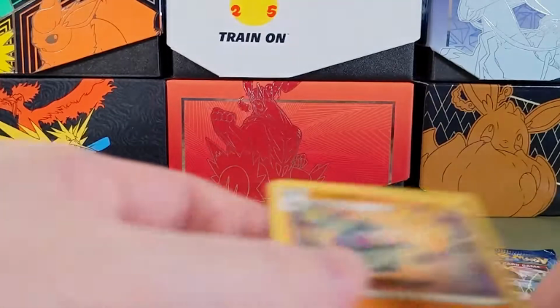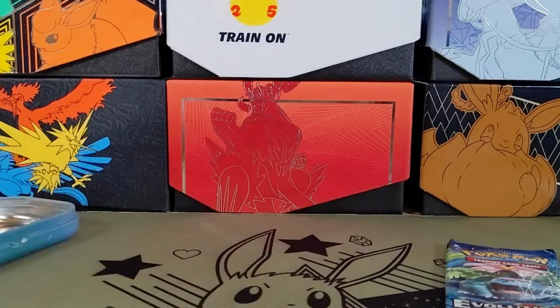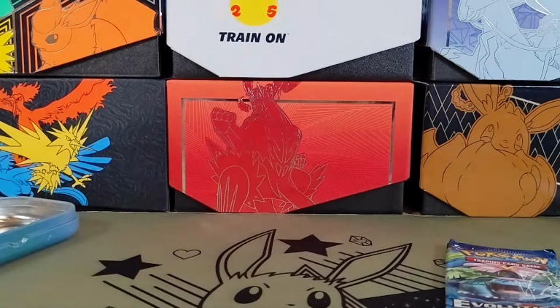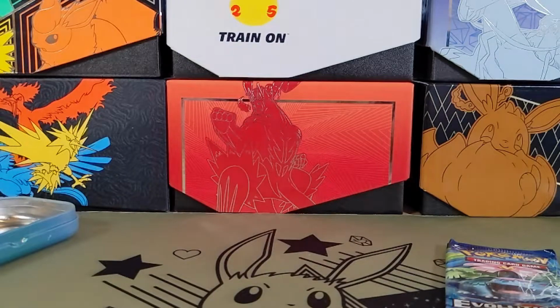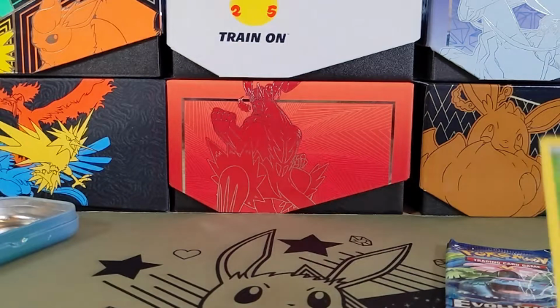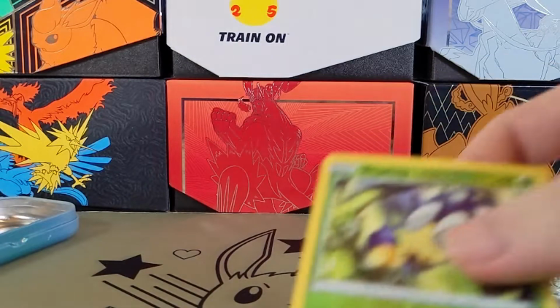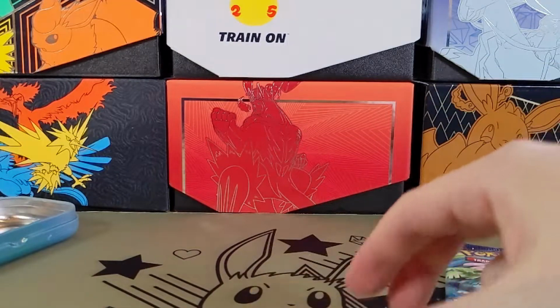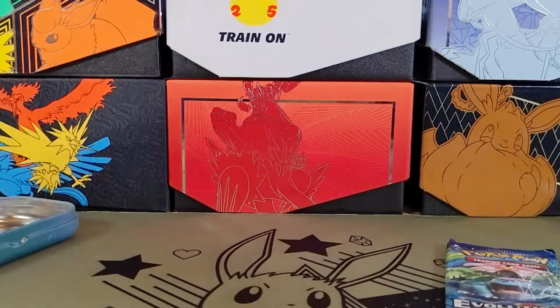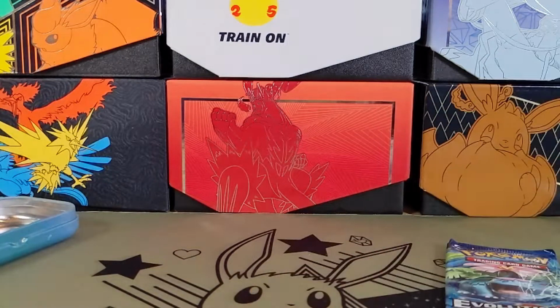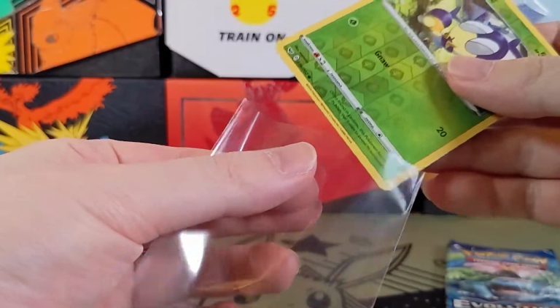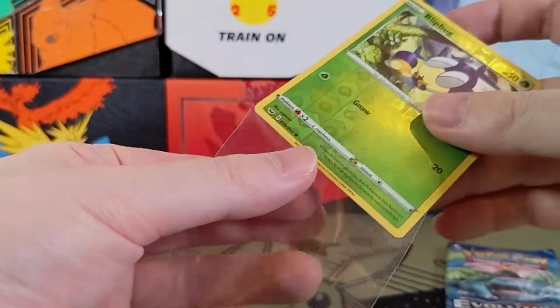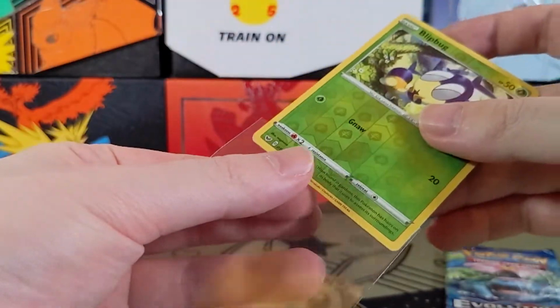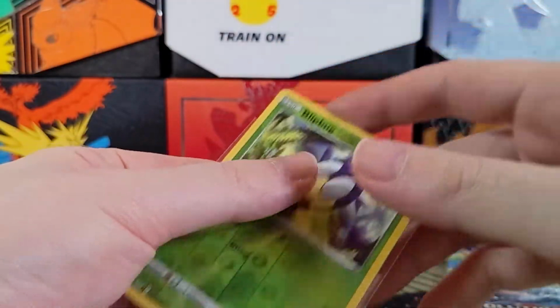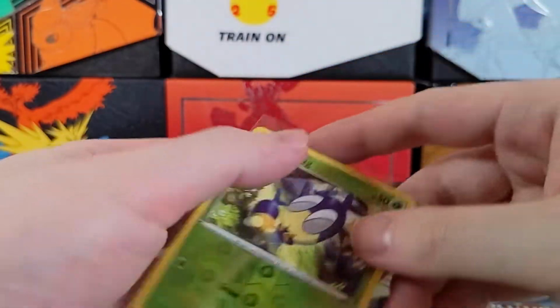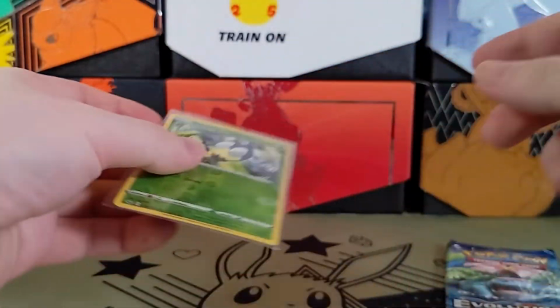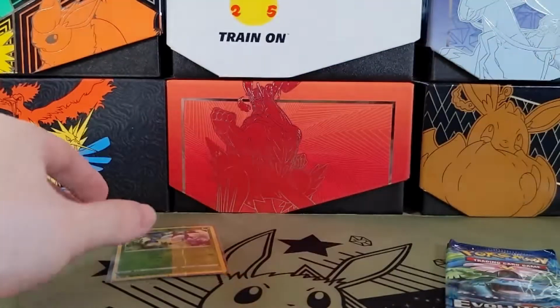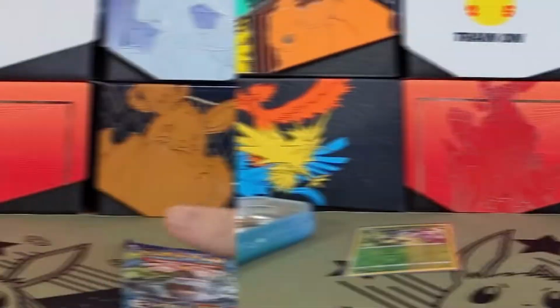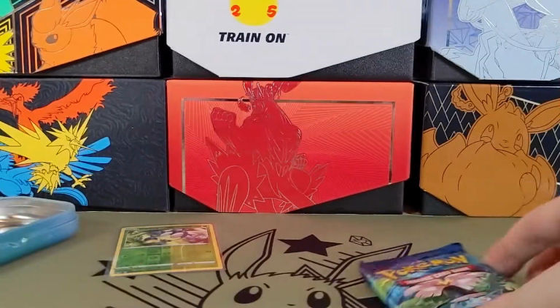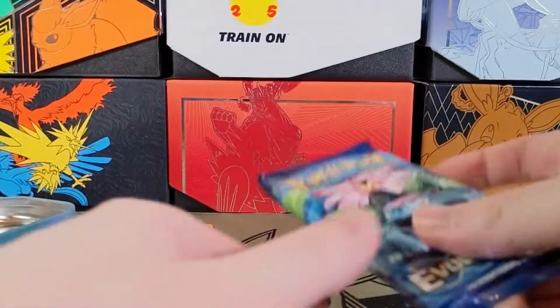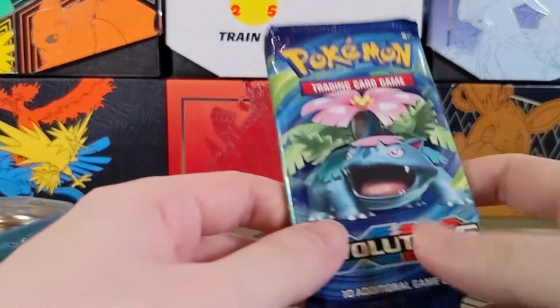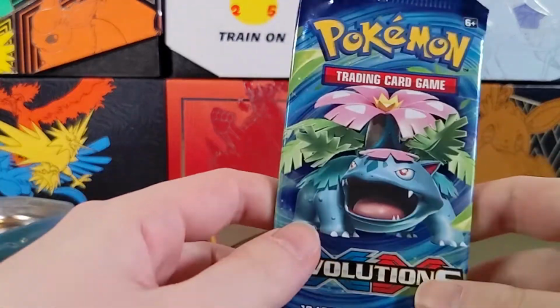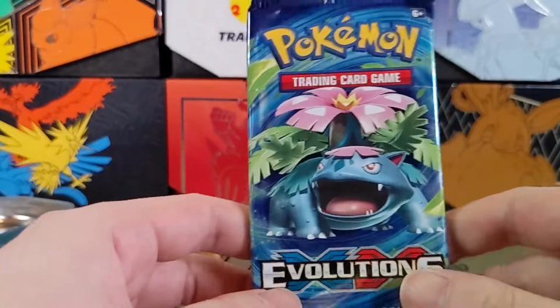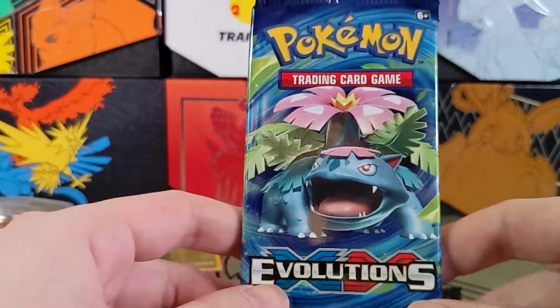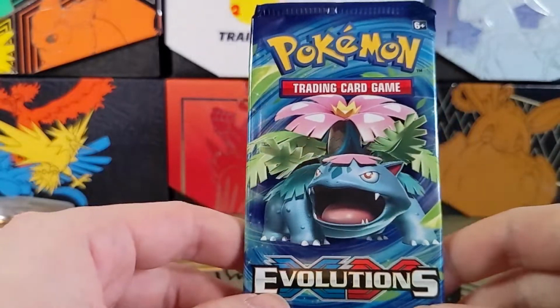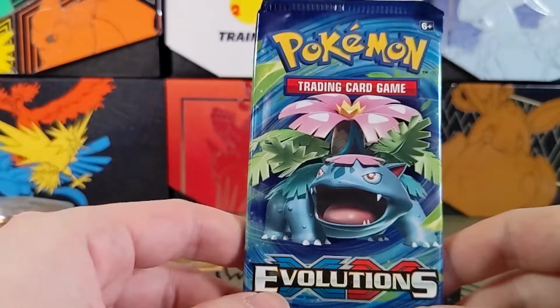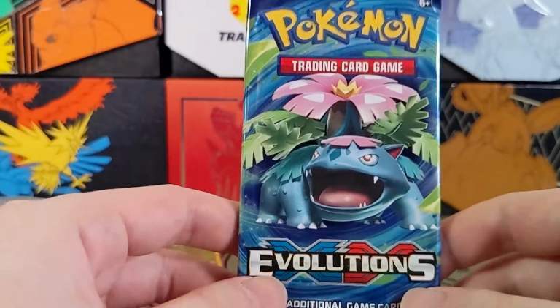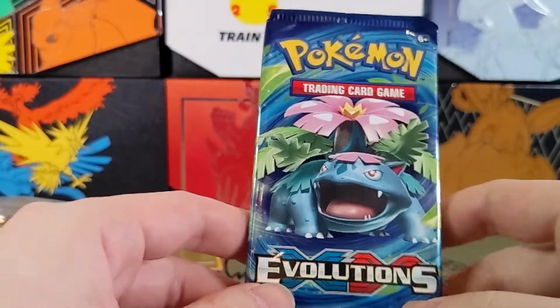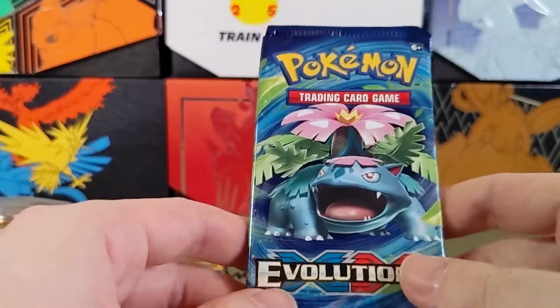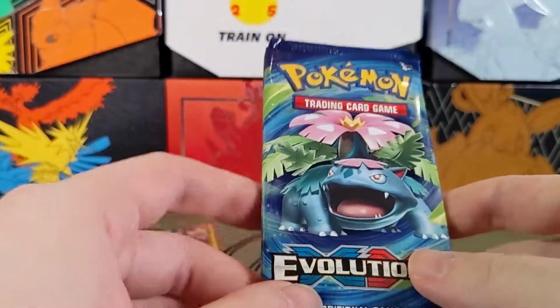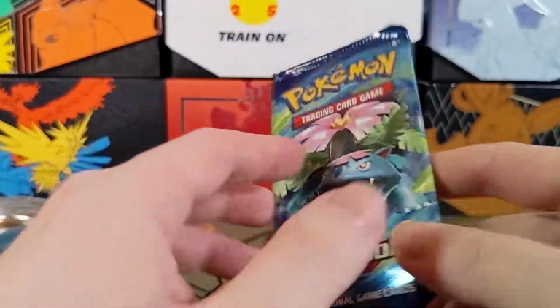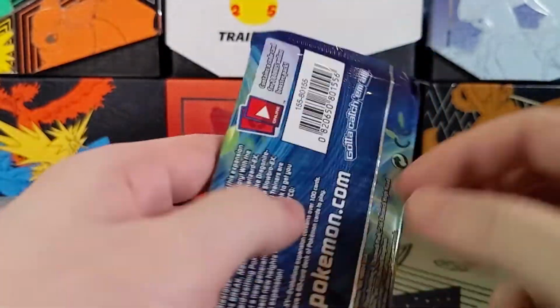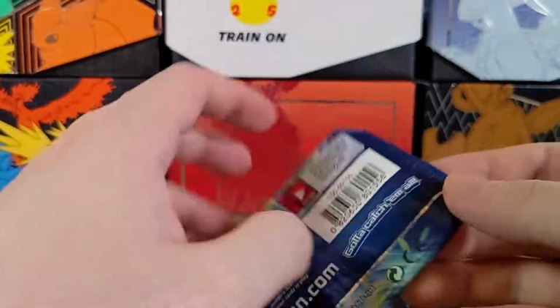All right, let's leave up the Blipbug. Let's do this Evolutions pack with the Venusaur on it.